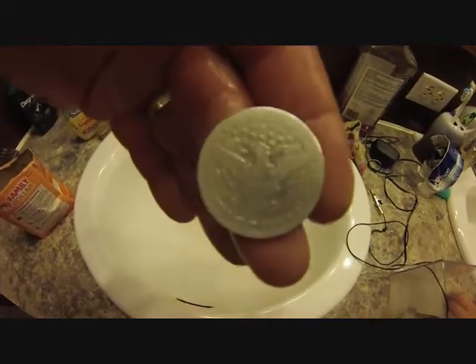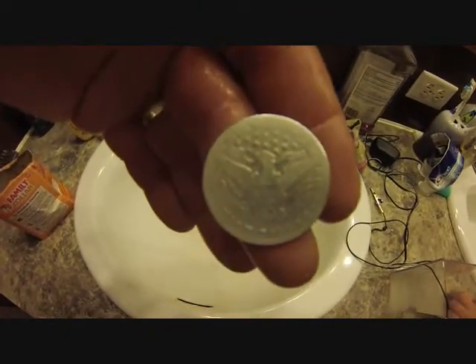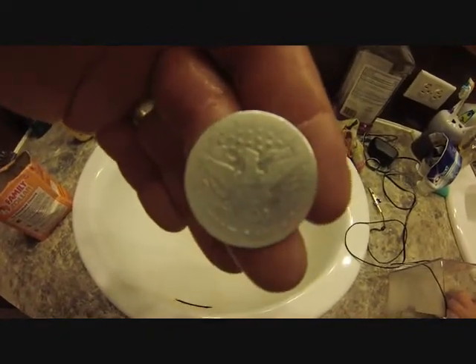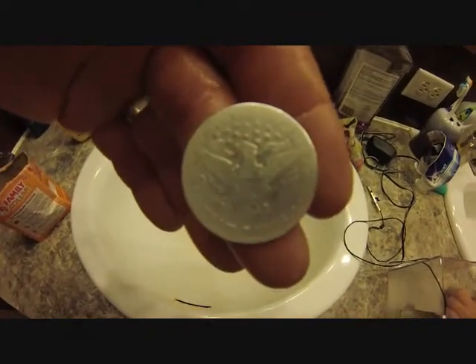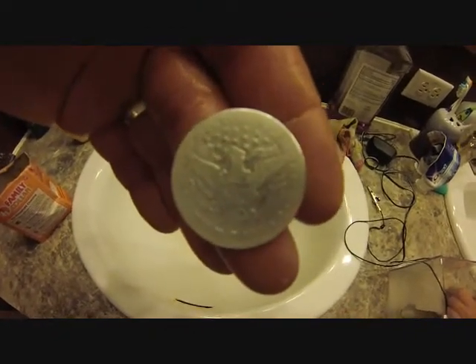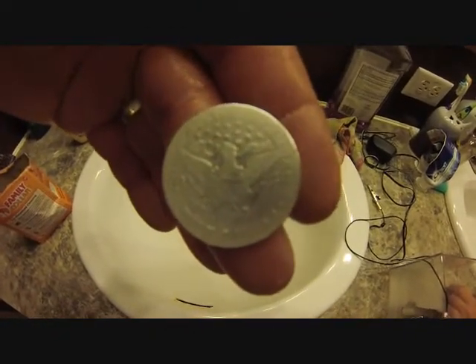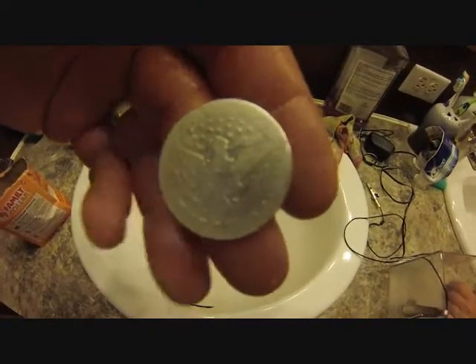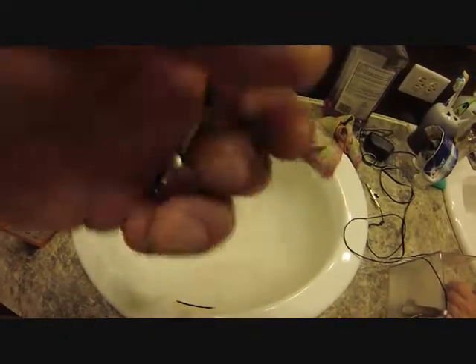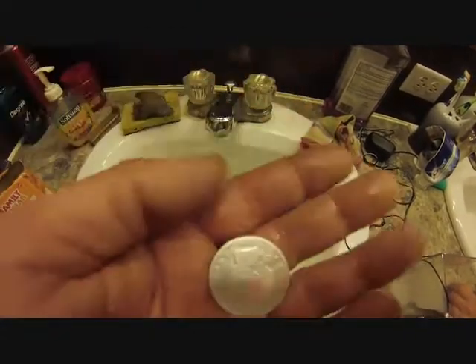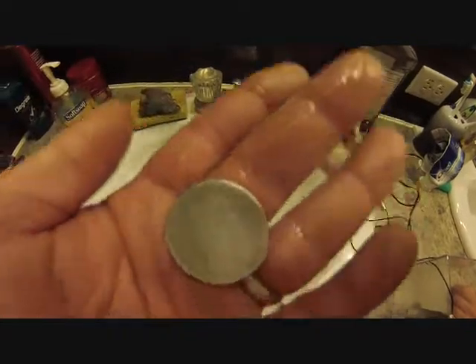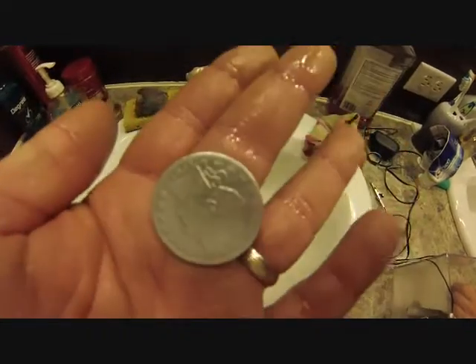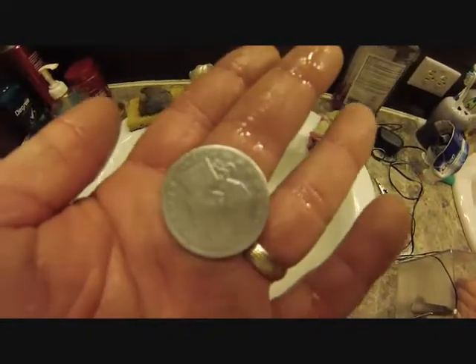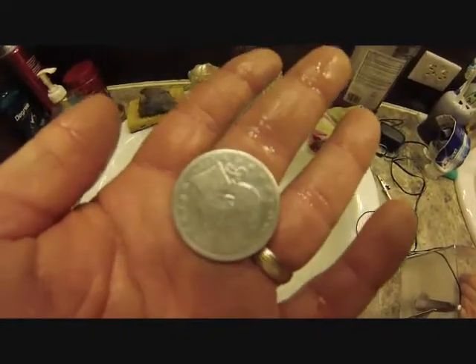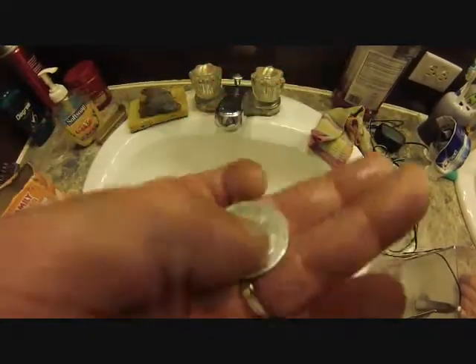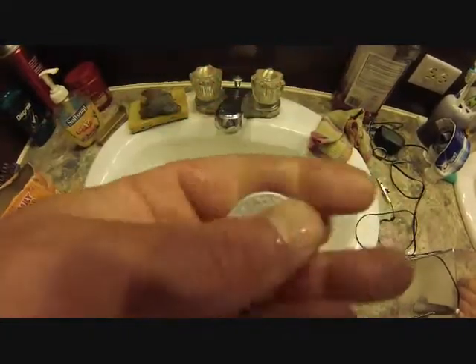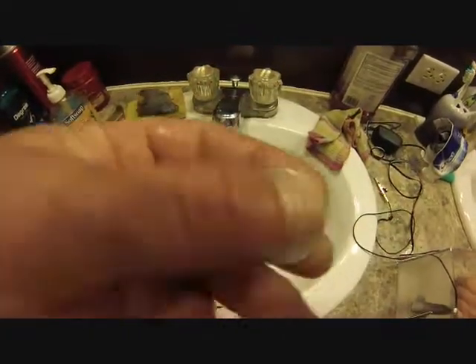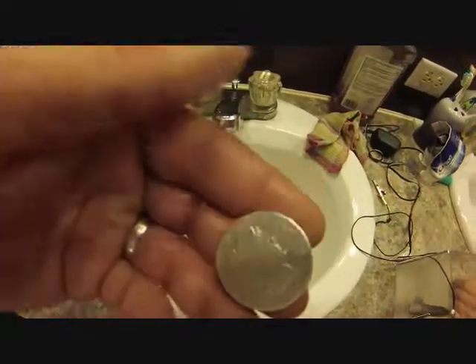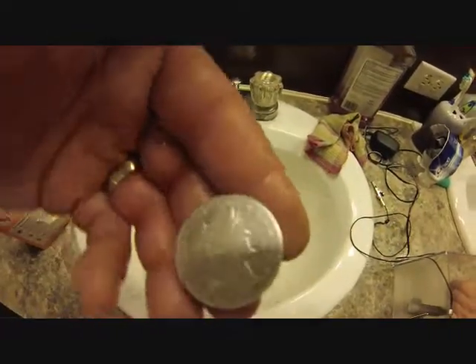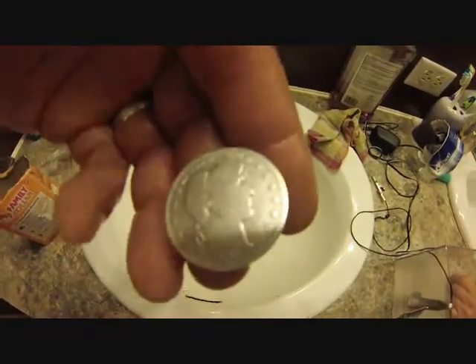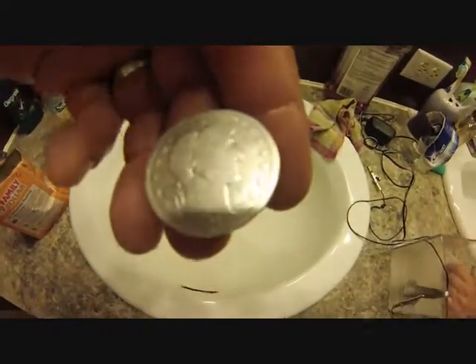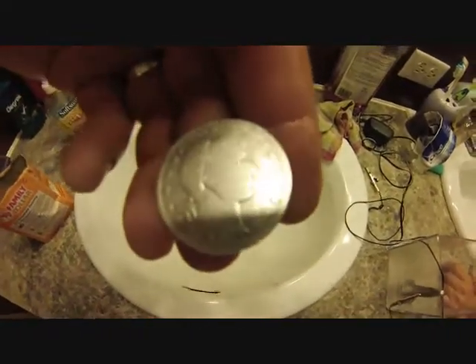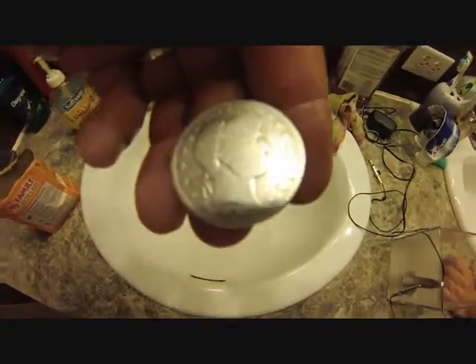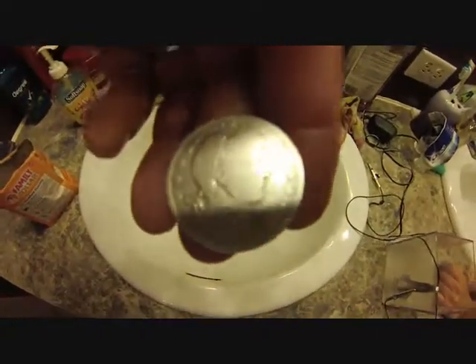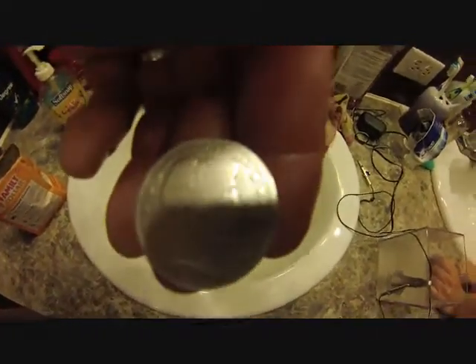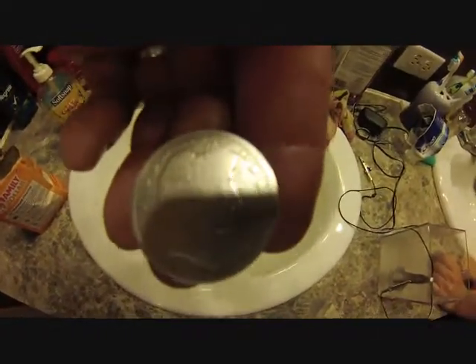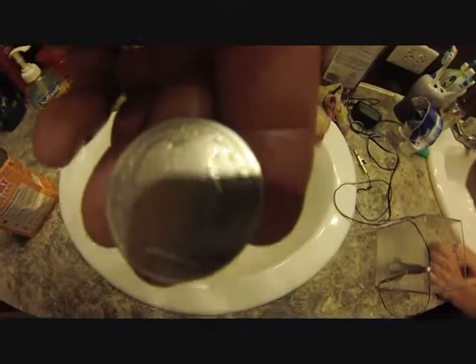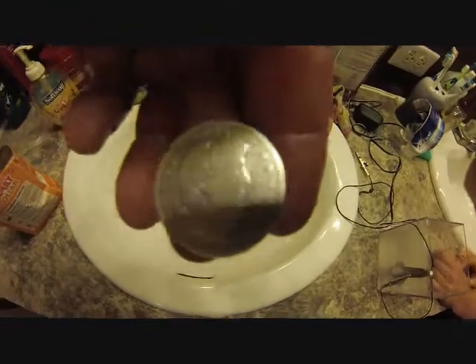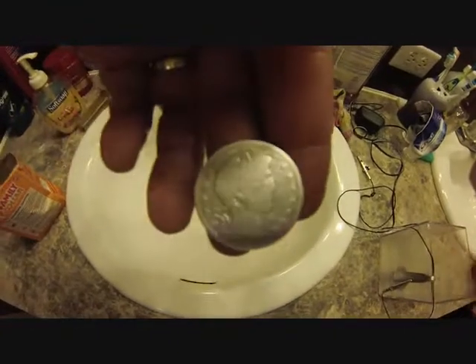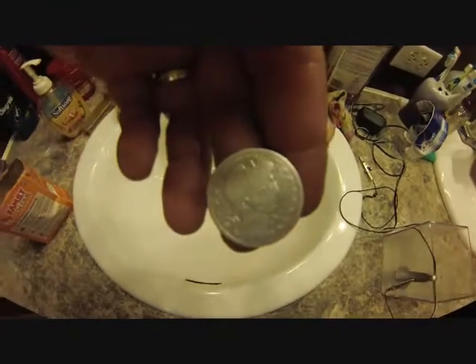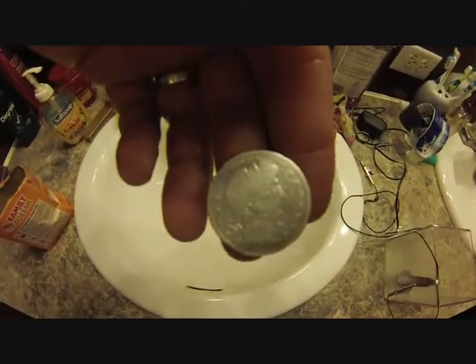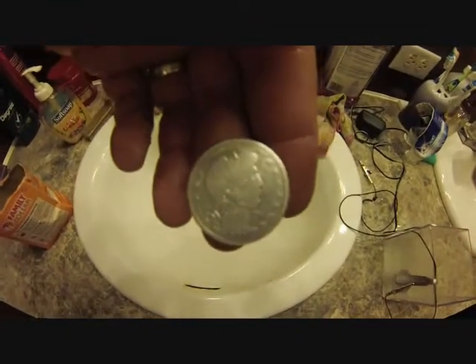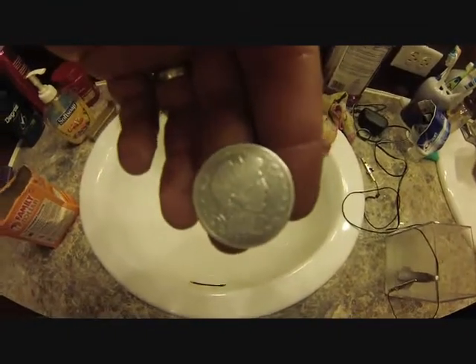Sorry if this bores you too much — I tried to keep it short but I decided to show both of them. Imagine that — probably the beer talking. Happy hunting!